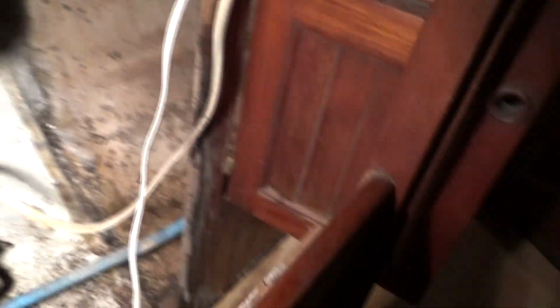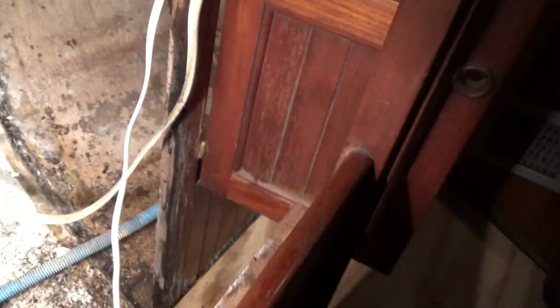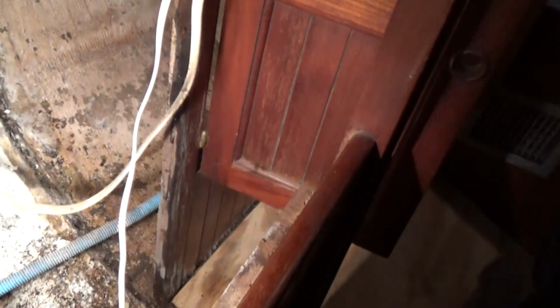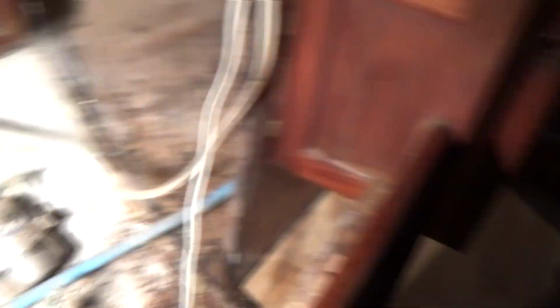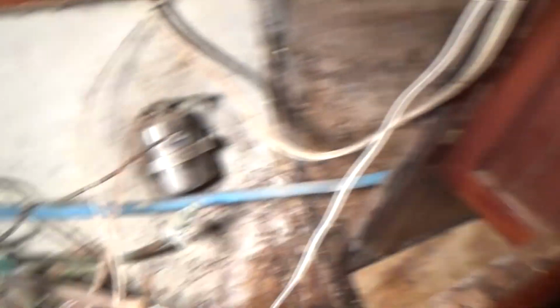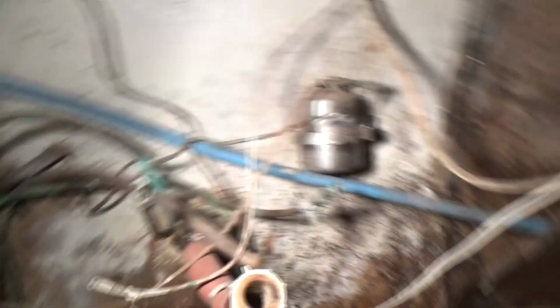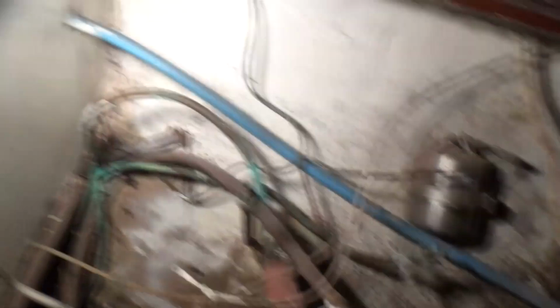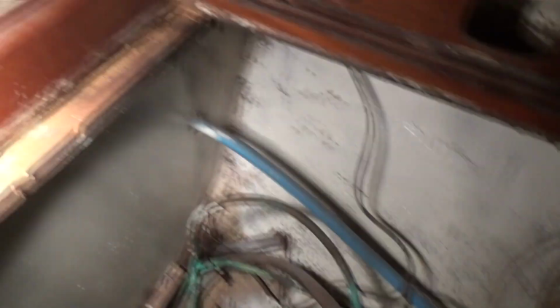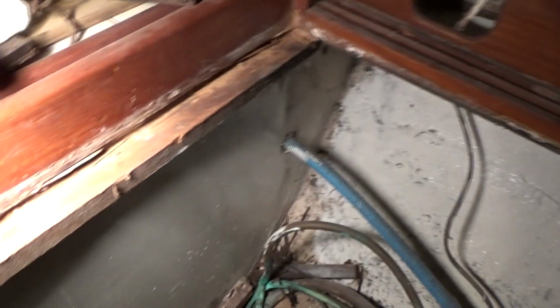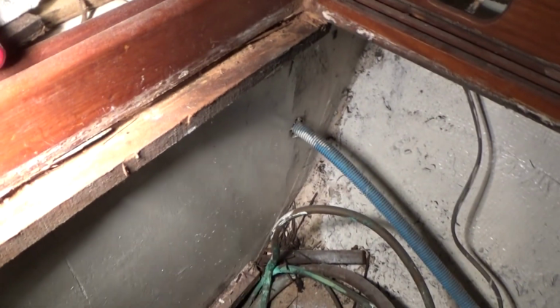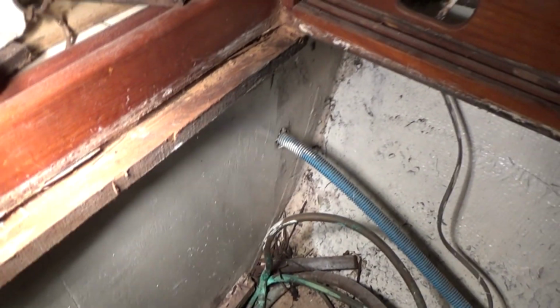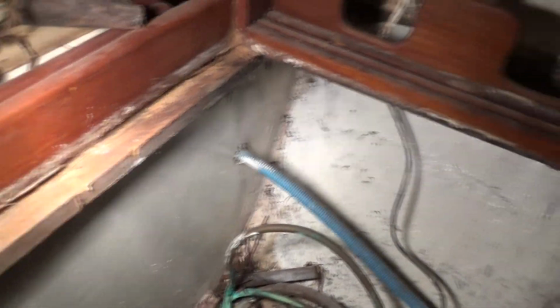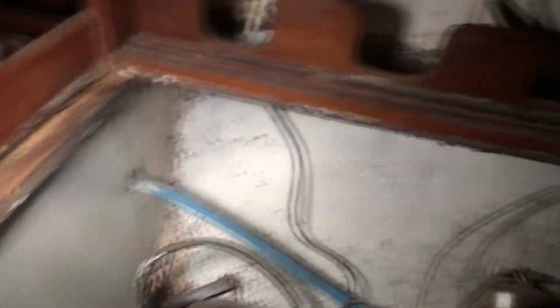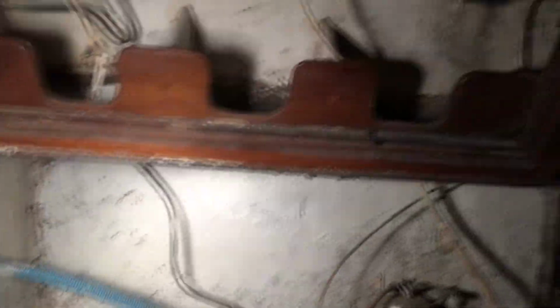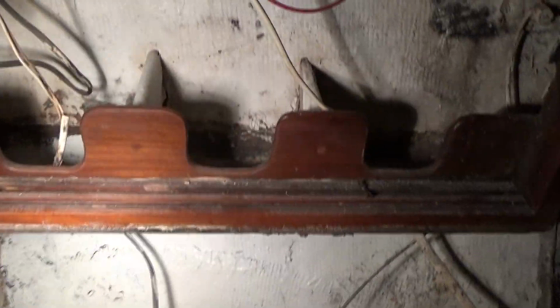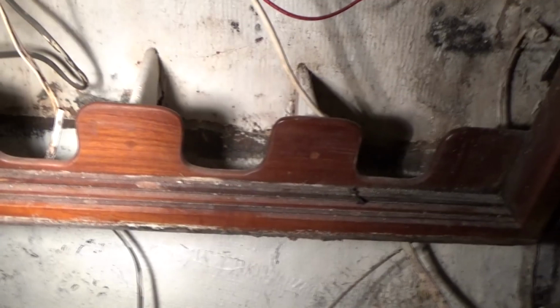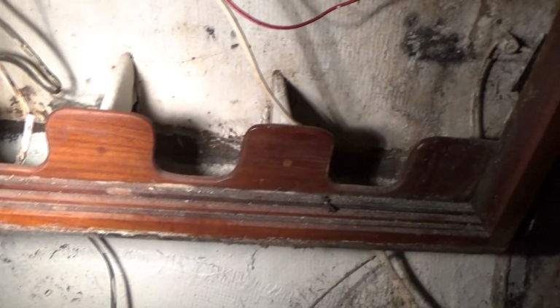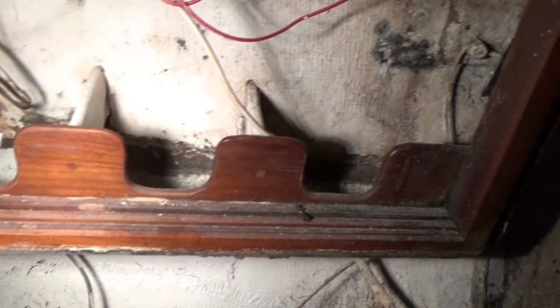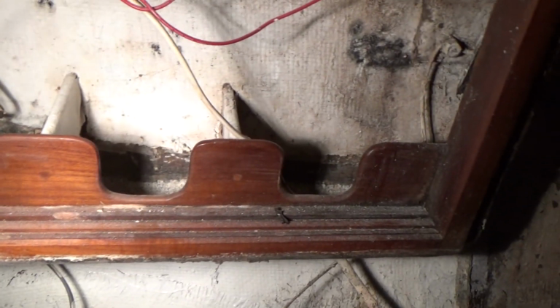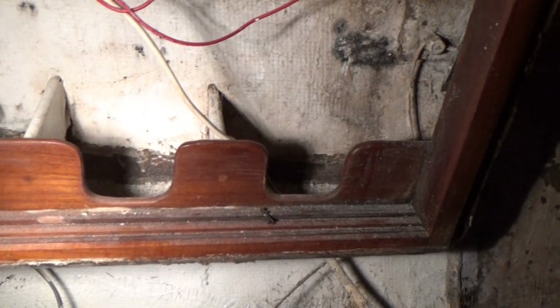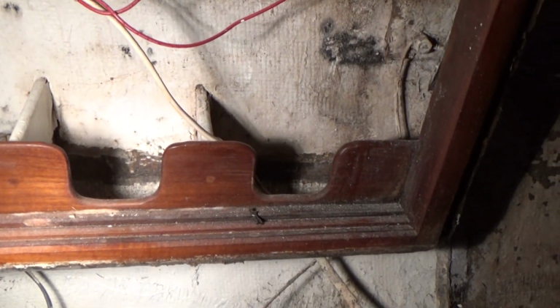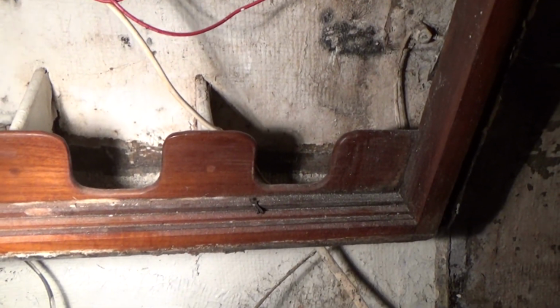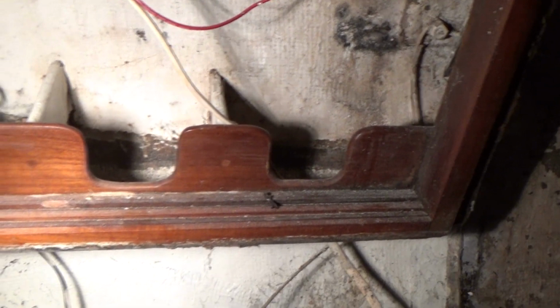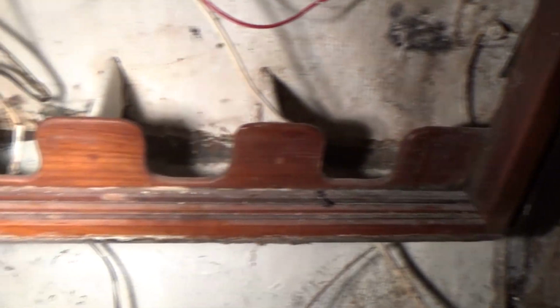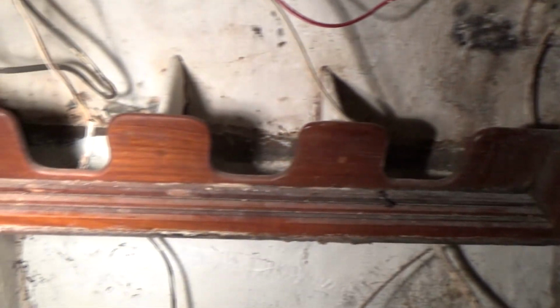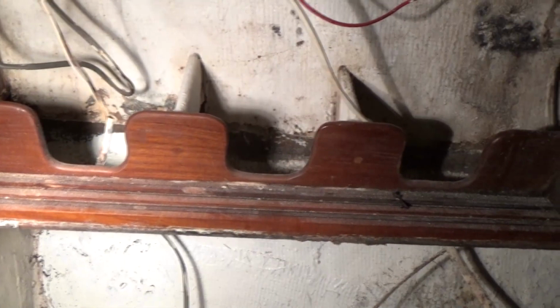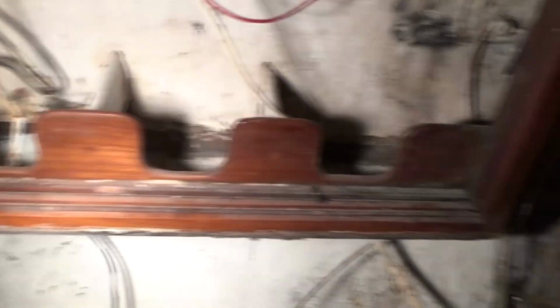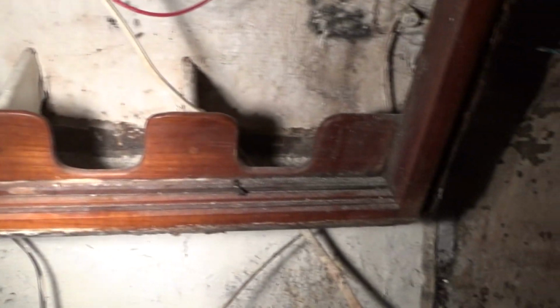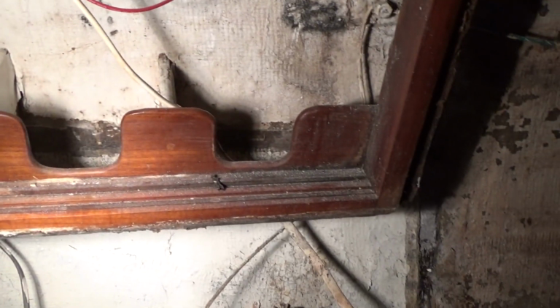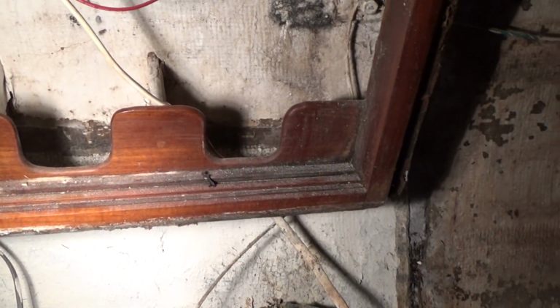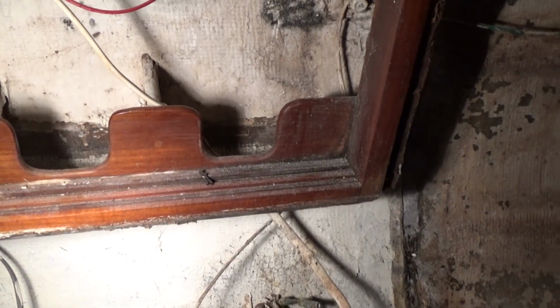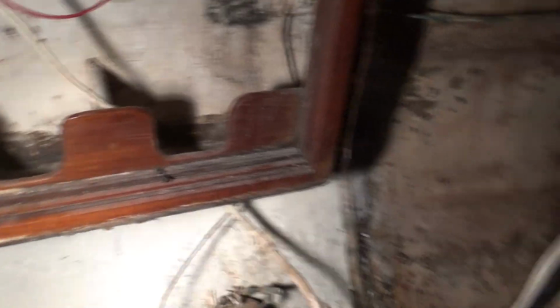I cleaned up all the wood and cleaned up all this area here. I did cut out back there in the back the tabbing that was part of that shelf in the back.